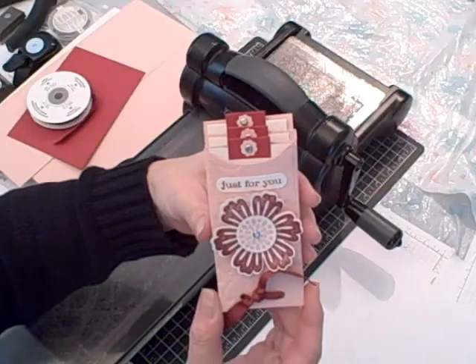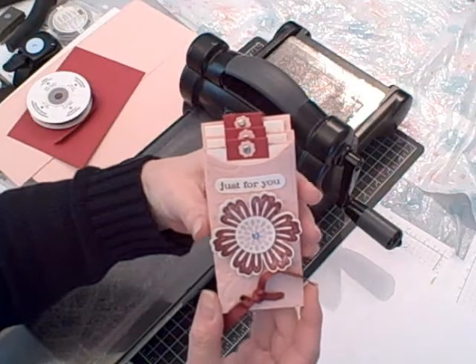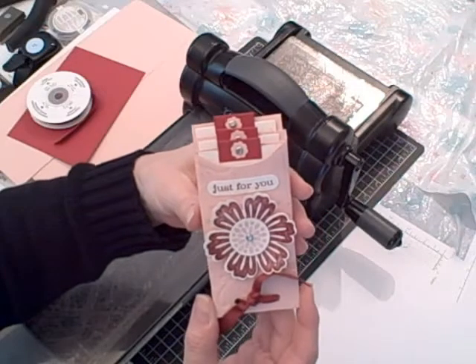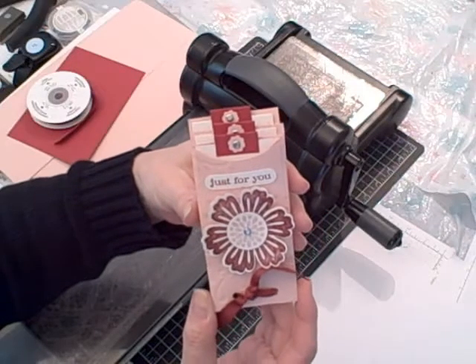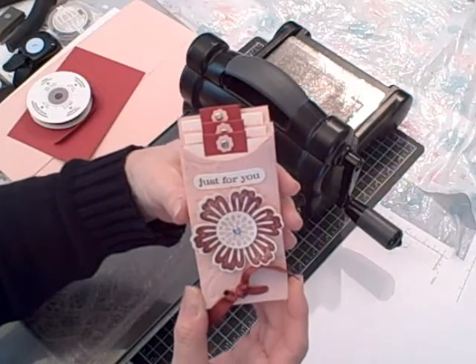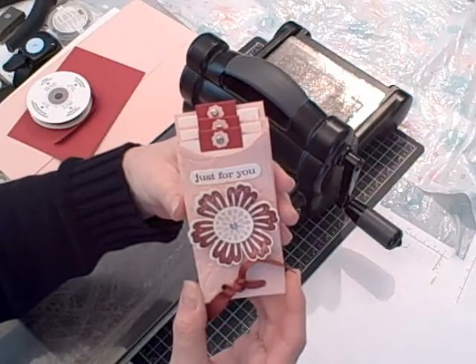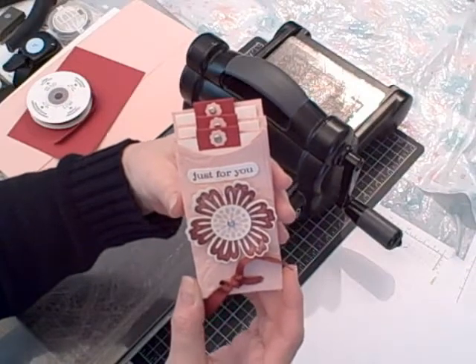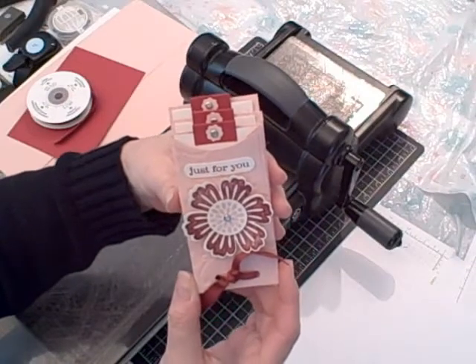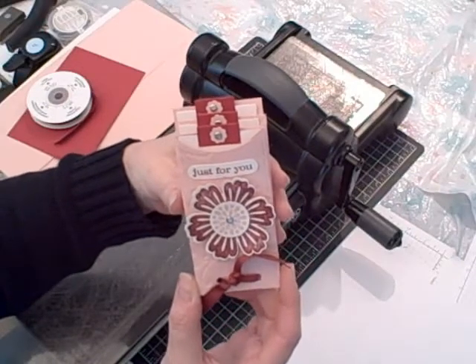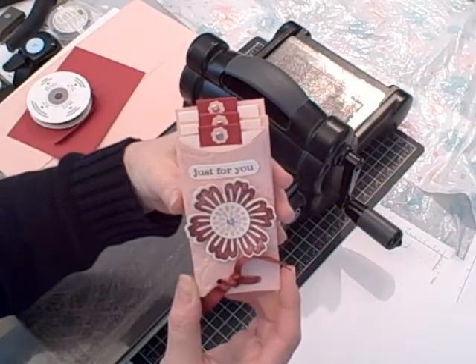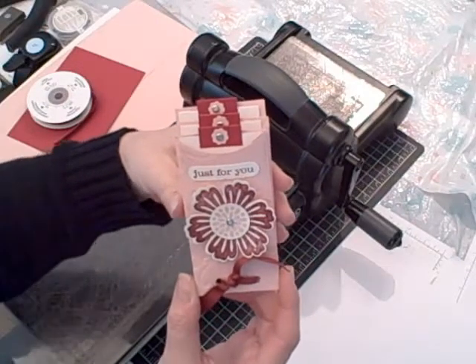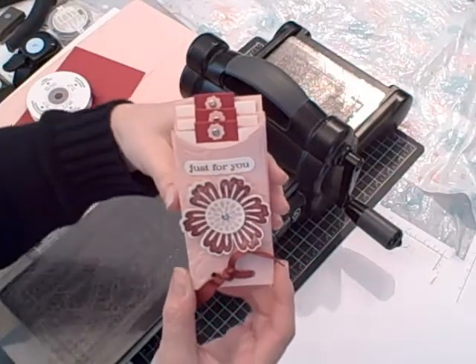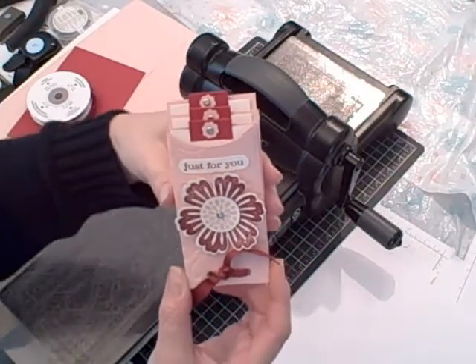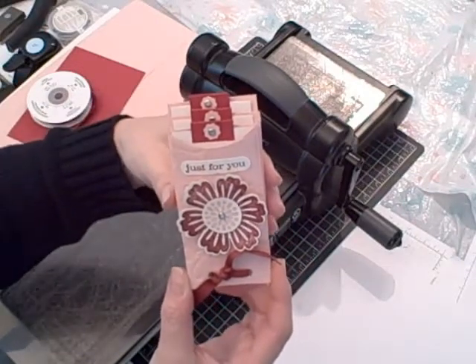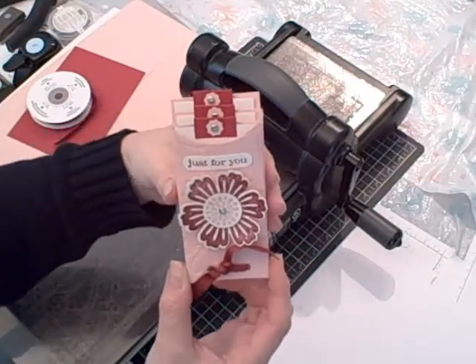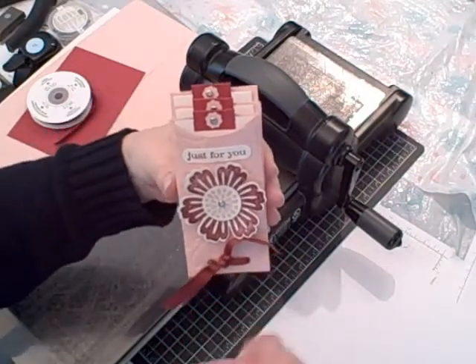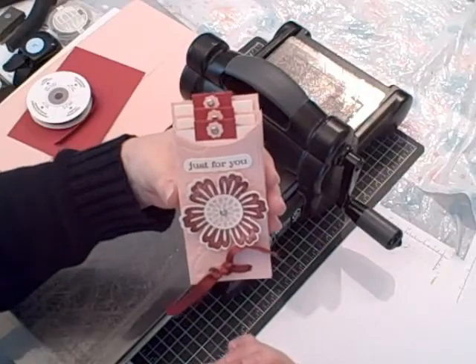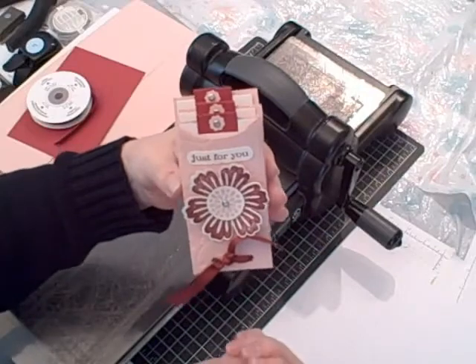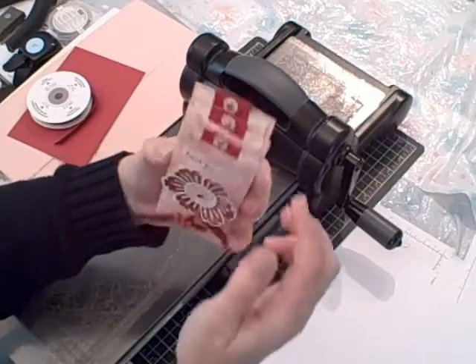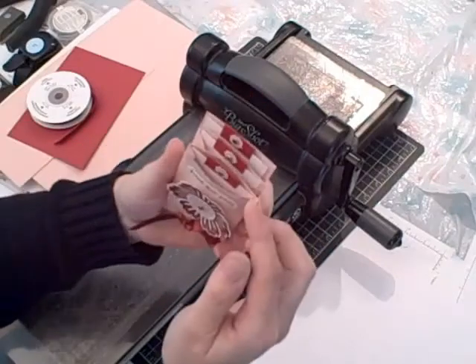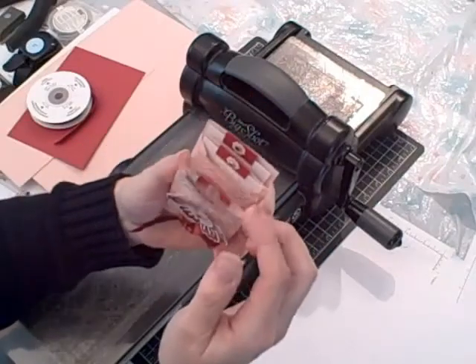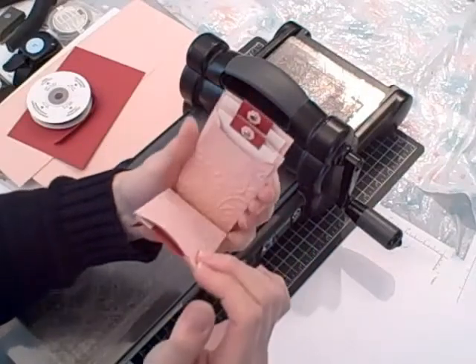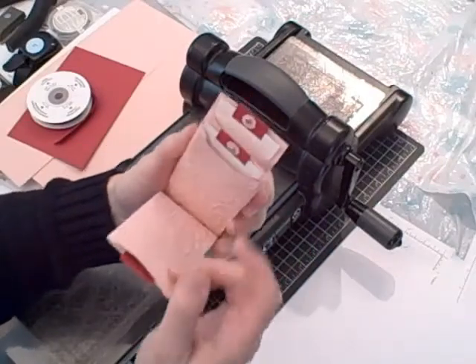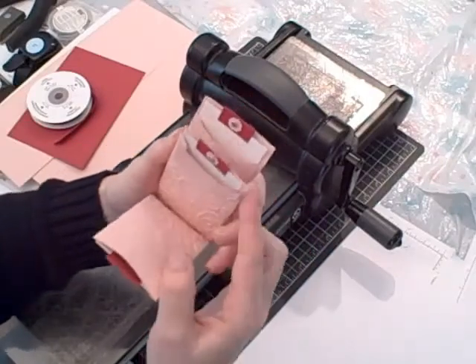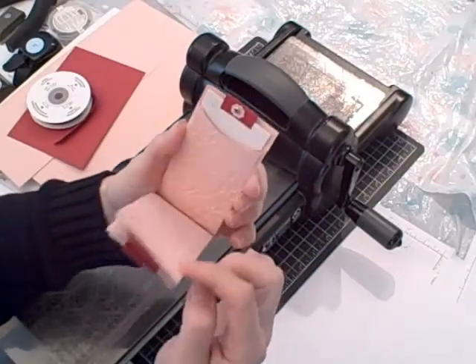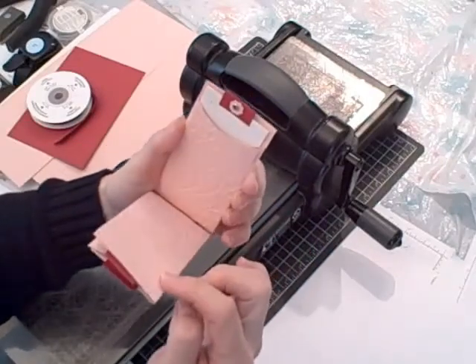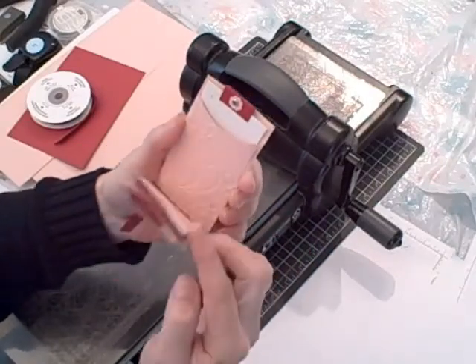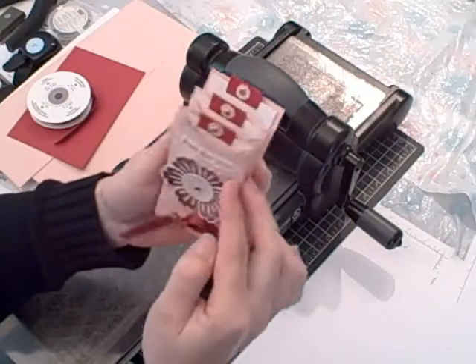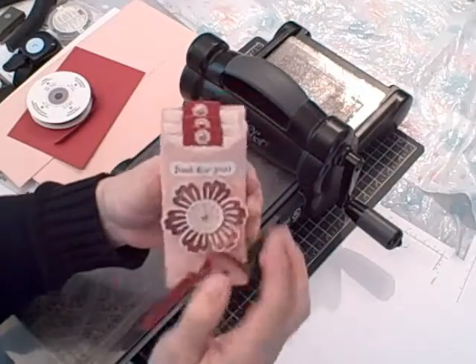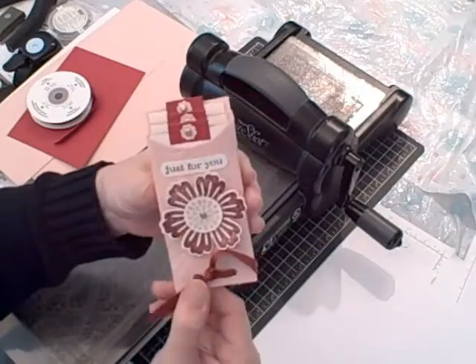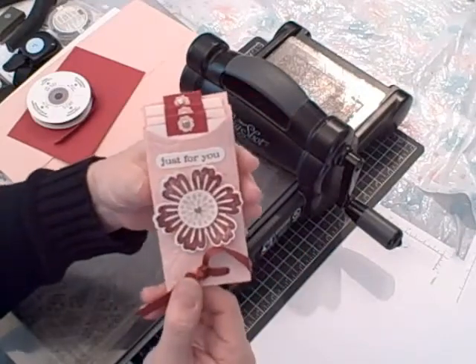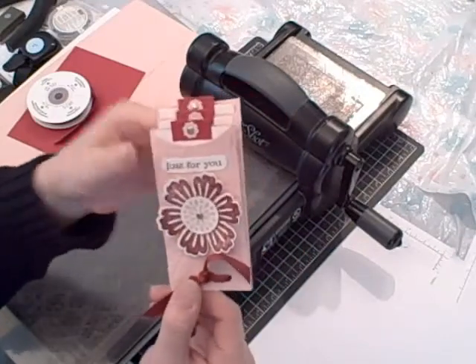Hi, I'm Terry and I'm nuts about stamping. I'm back today with another Sundays with Sizzix project — this little gift card holder, or love note card holder, that I created using my Big Shot.